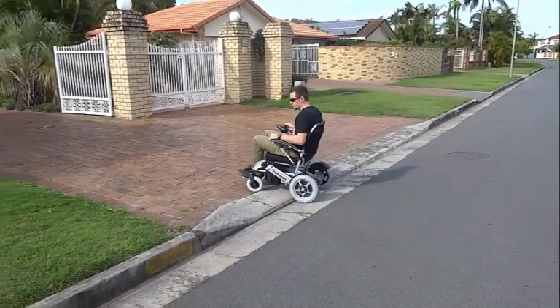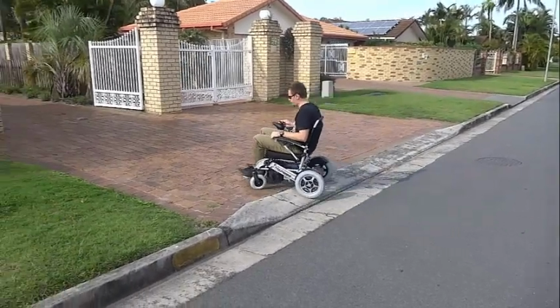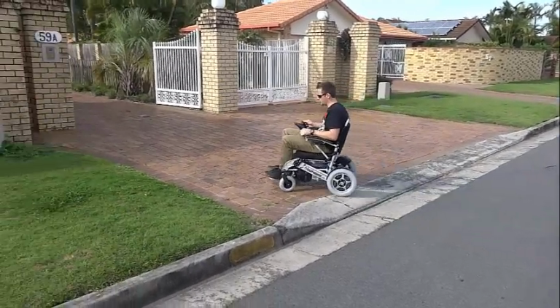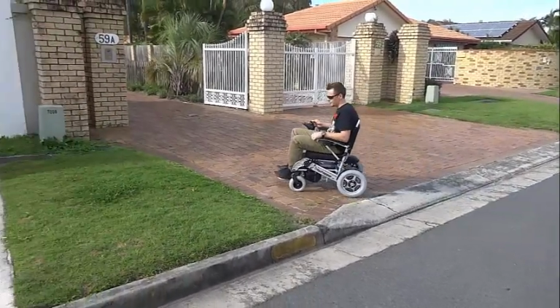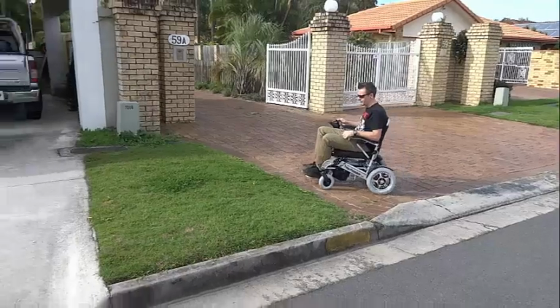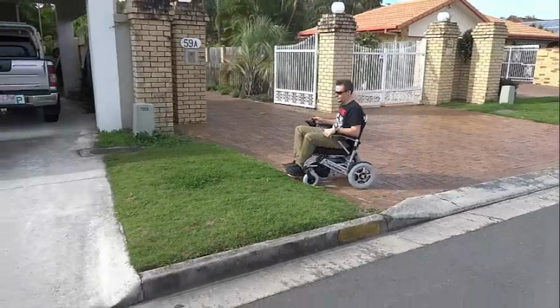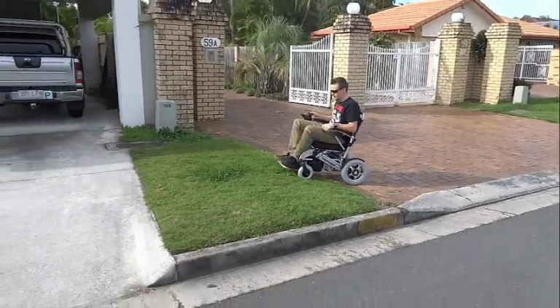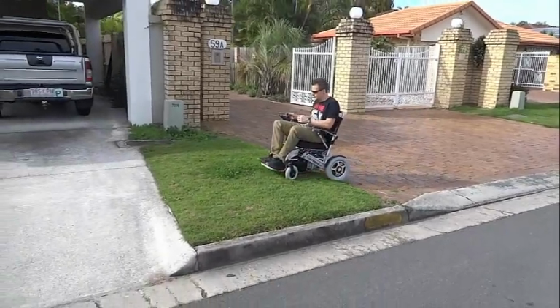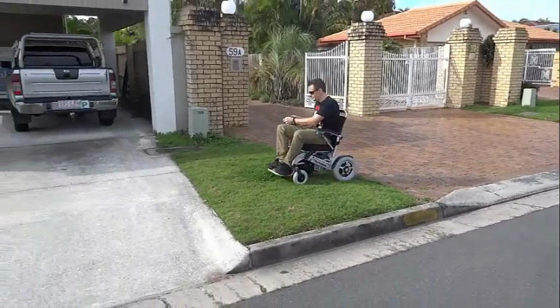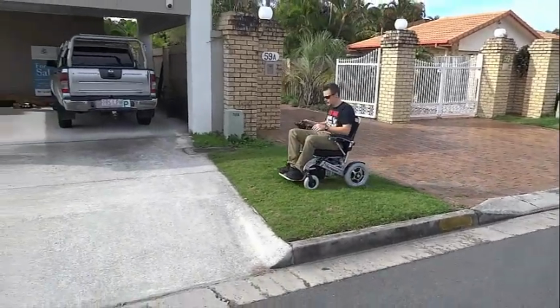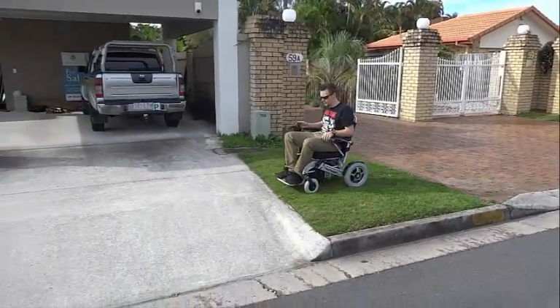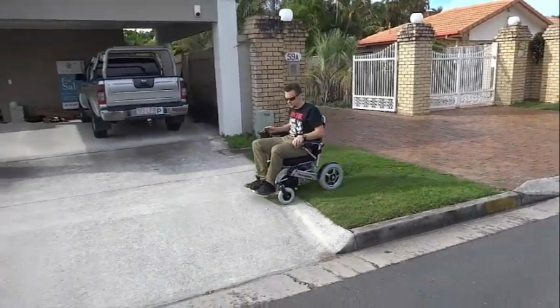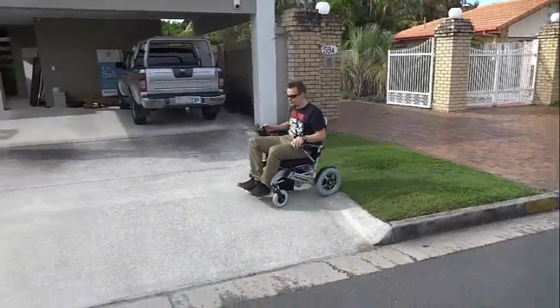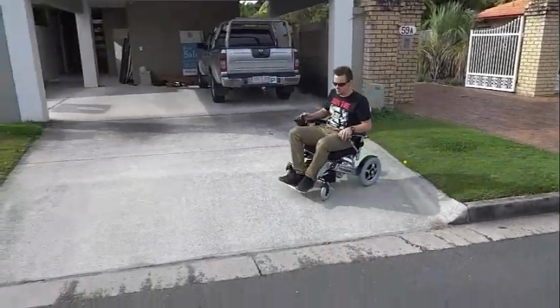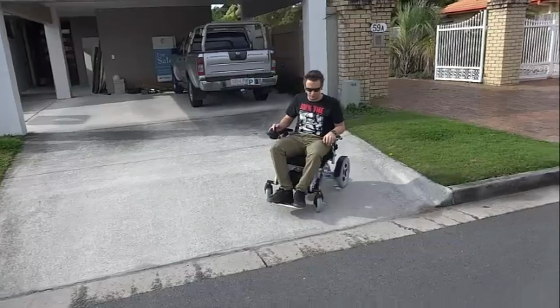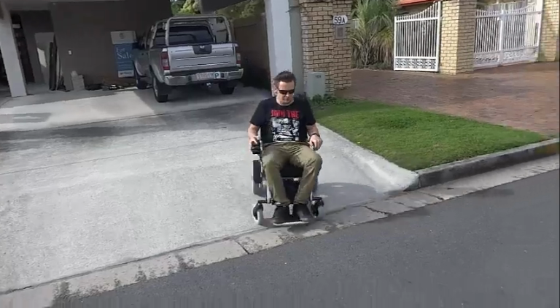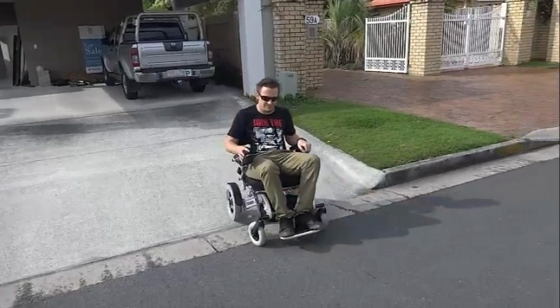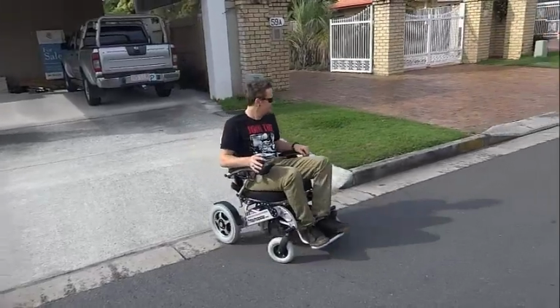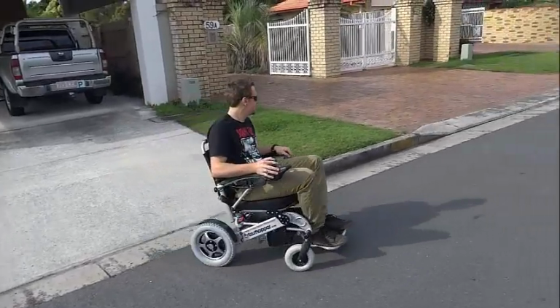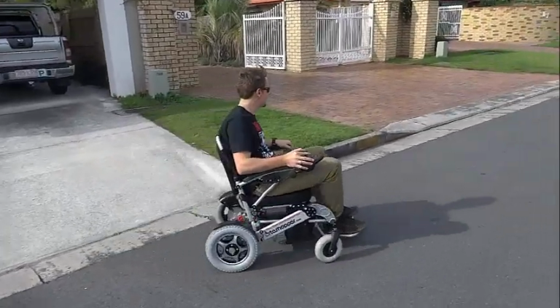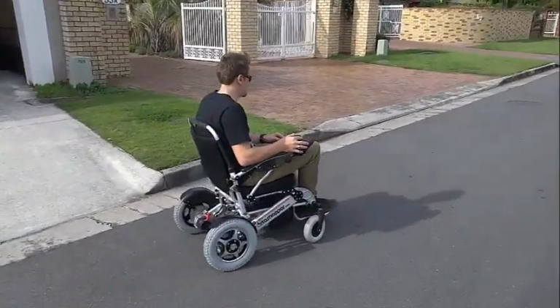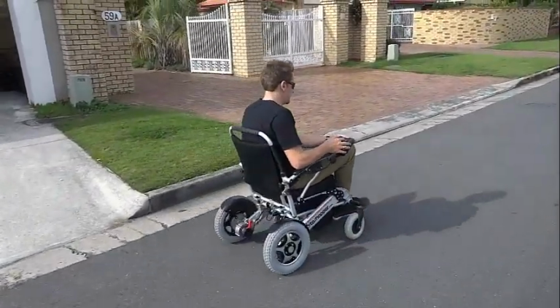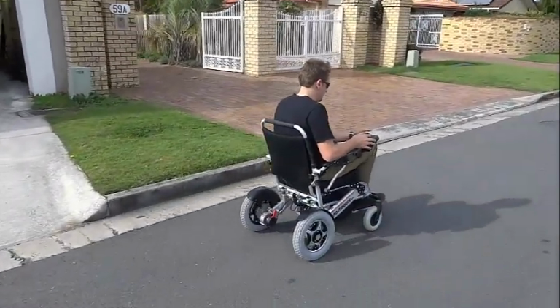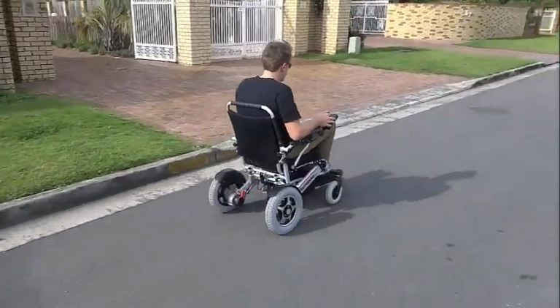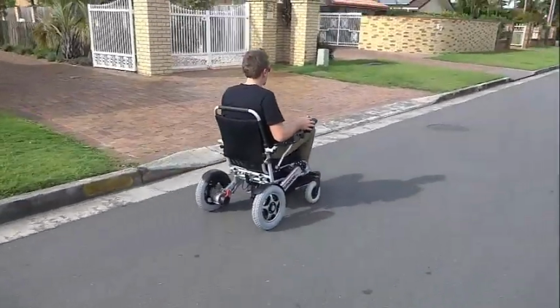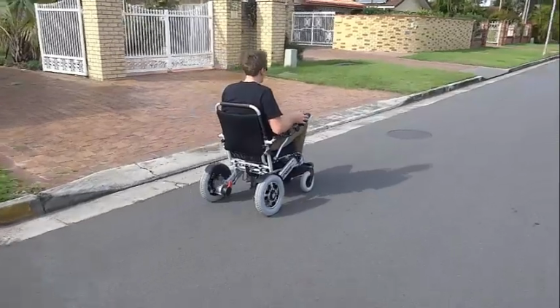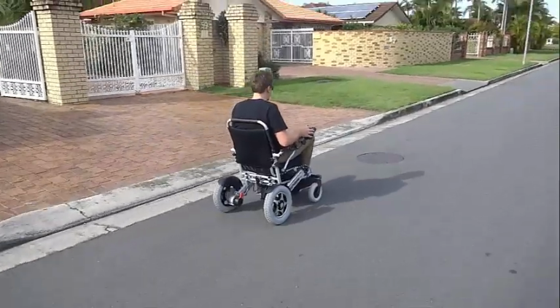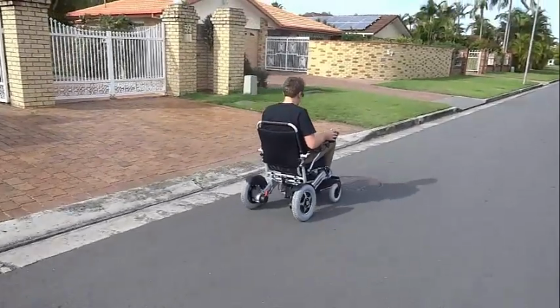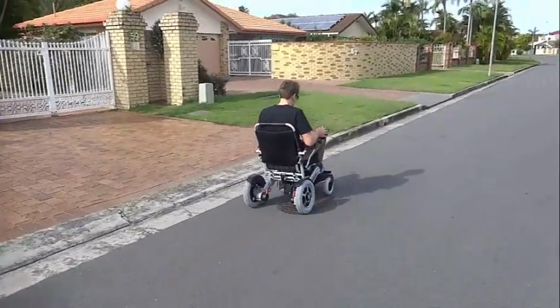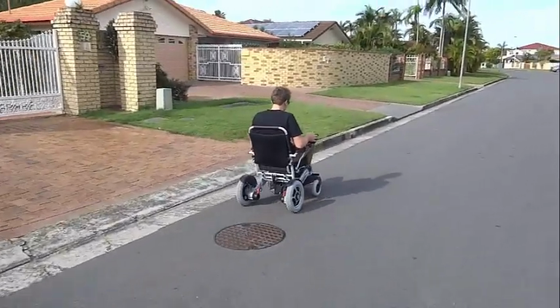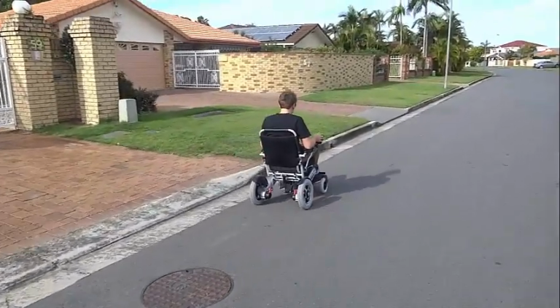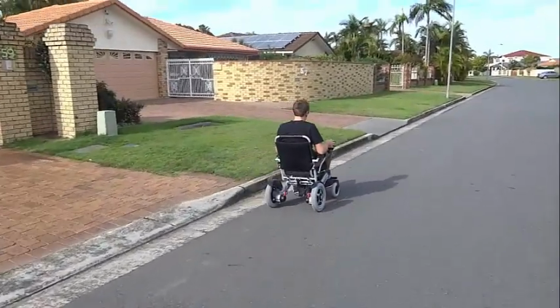The larger wheels also allow for reversing over obstacles that are too high for the front casters. Other than the larger wheels, the Super Grand is almost identical to the PortaShopper Grand, with the same specs and dimensions, except for the ability to carry heavier loads.